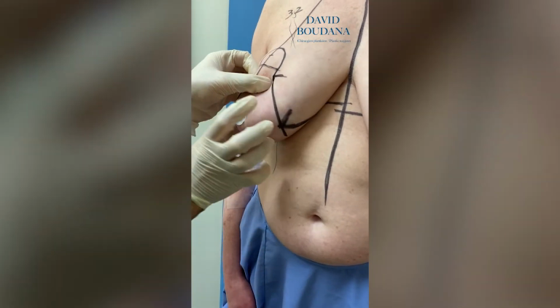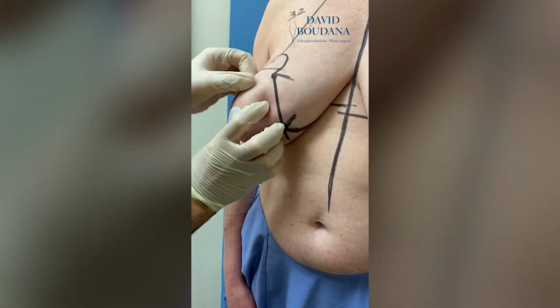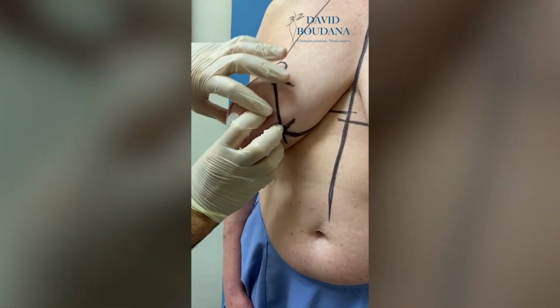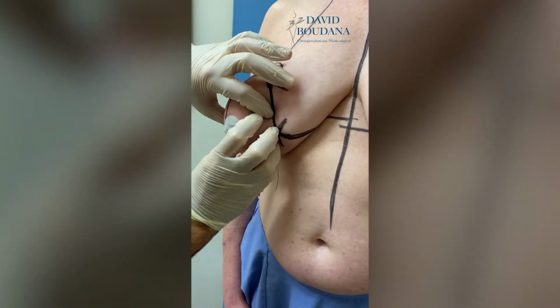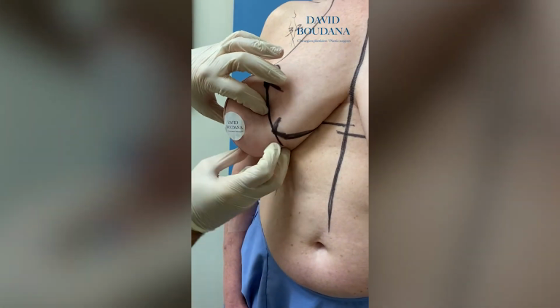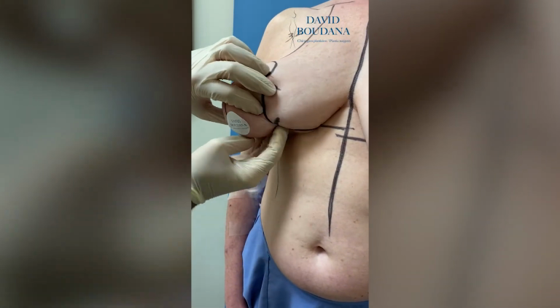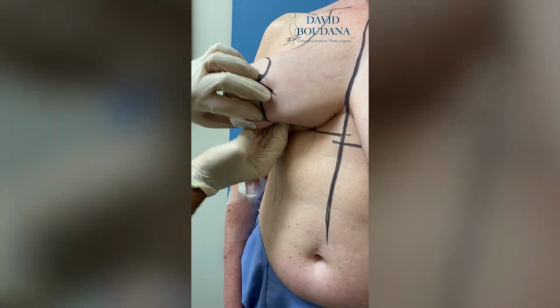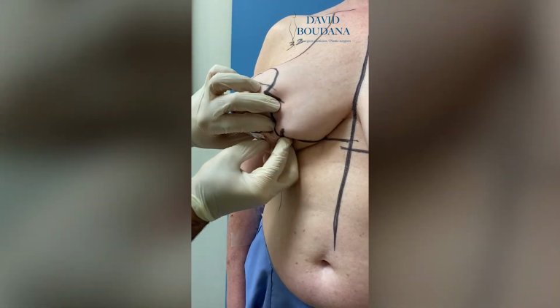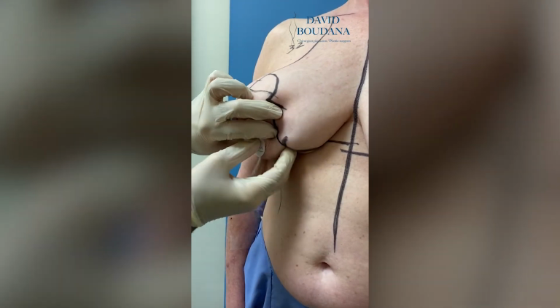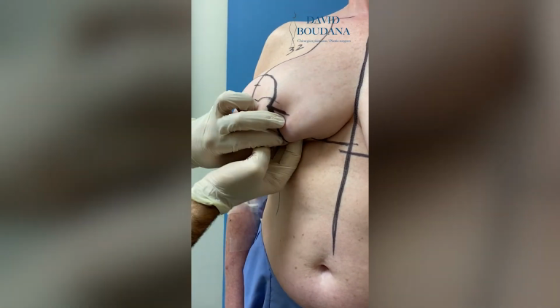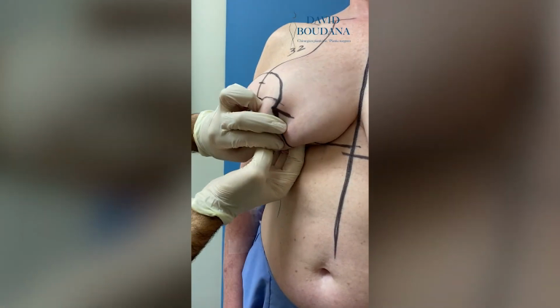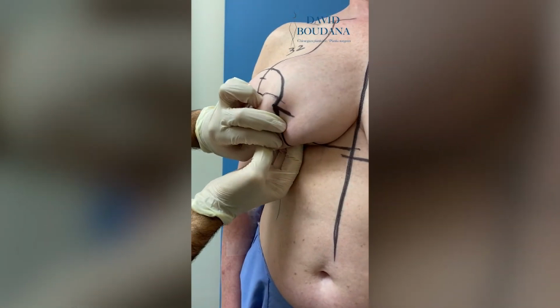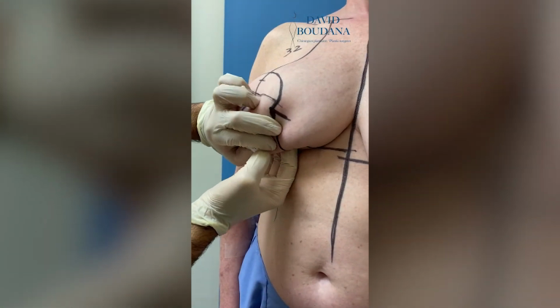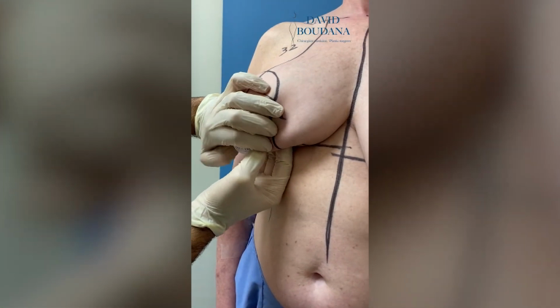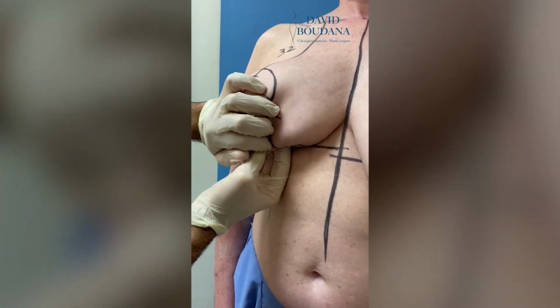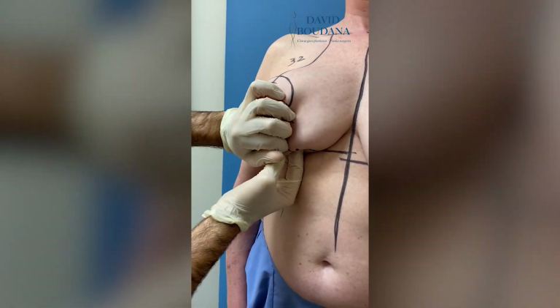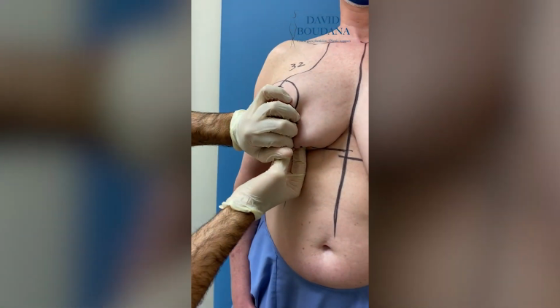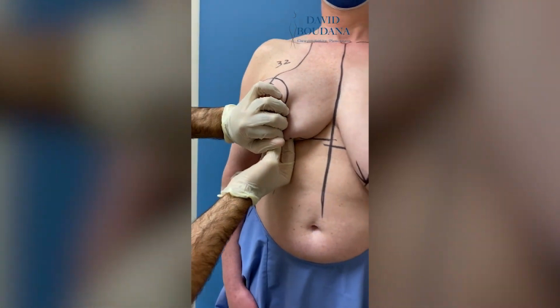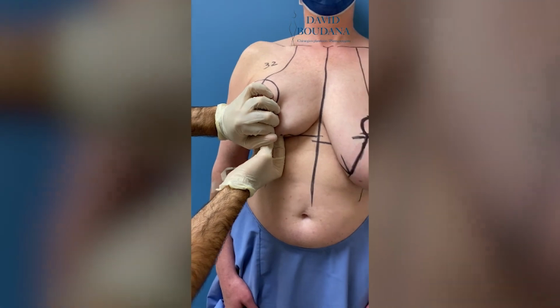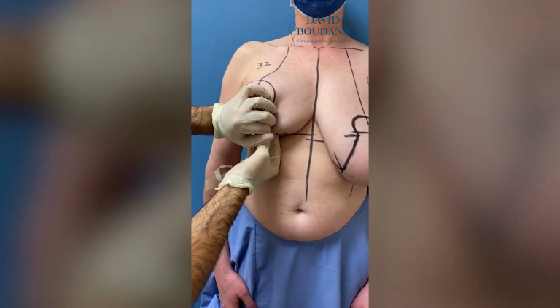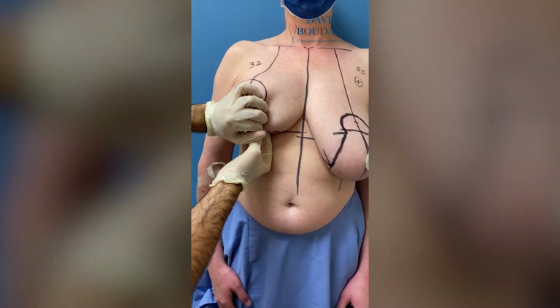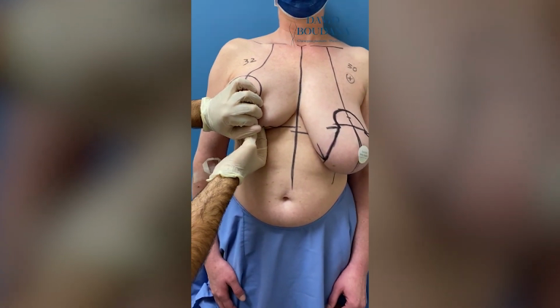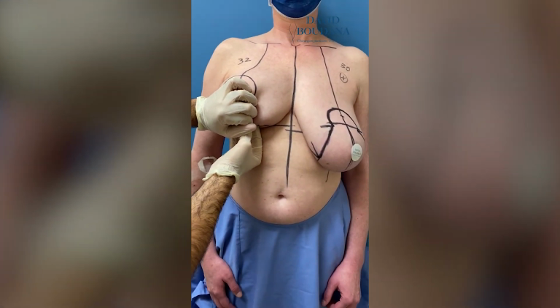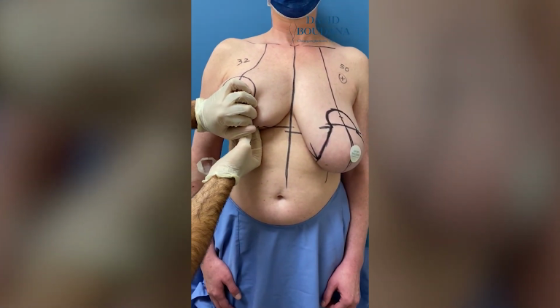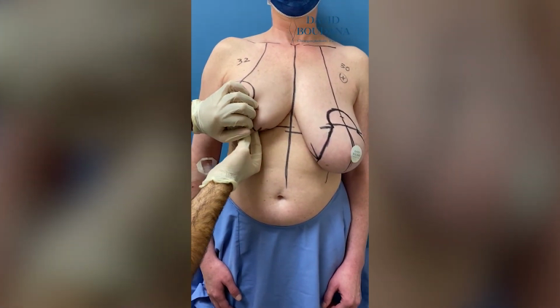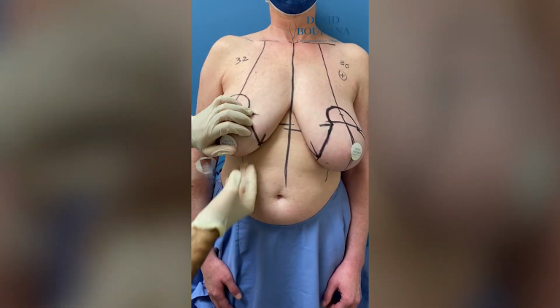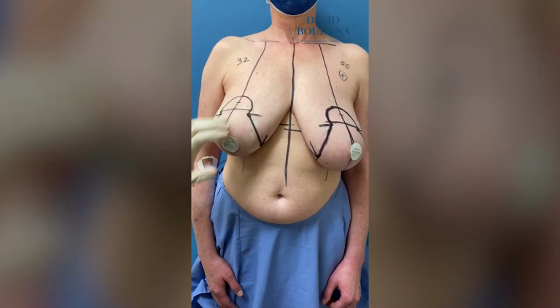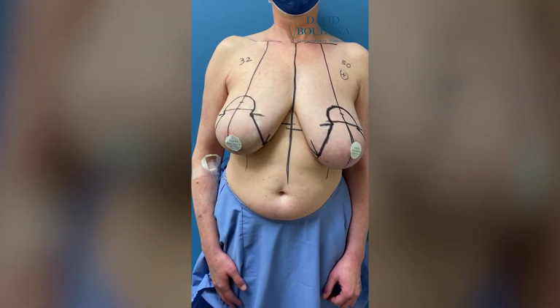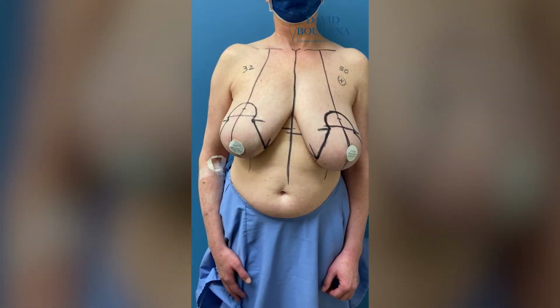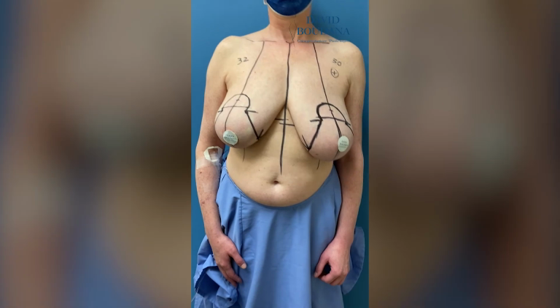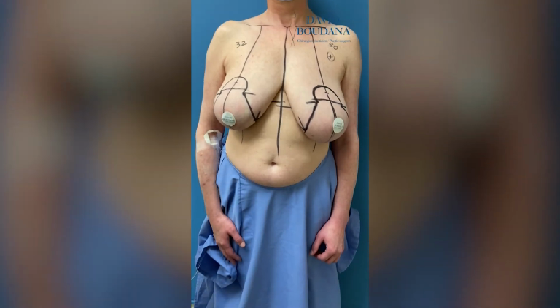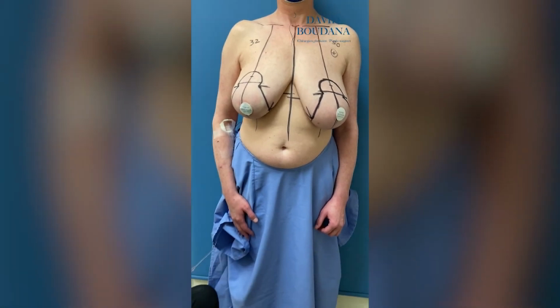We'll remove all this gland that we have here and give her a nicer, smaller, lifted breast. She'll be happy, and hopefully that will resolve the problems with back pain.